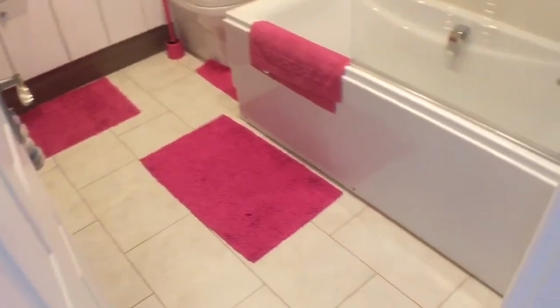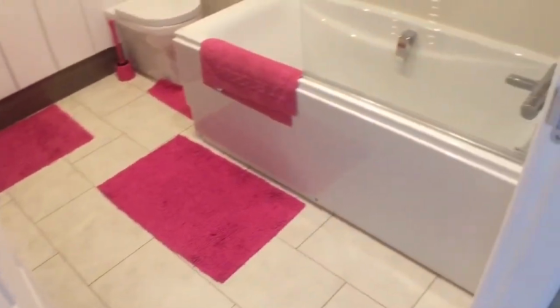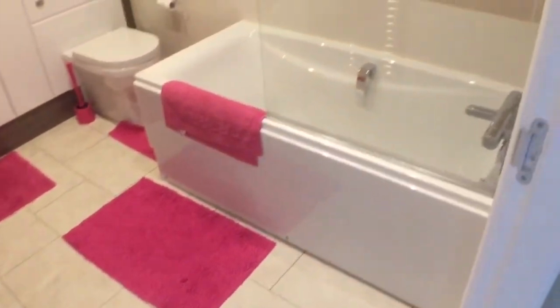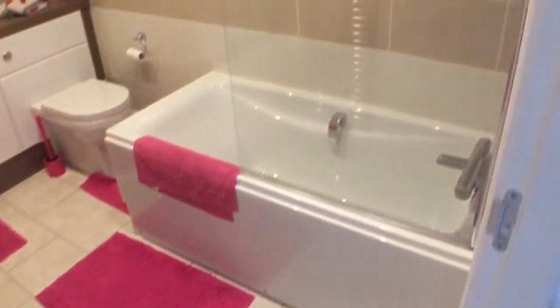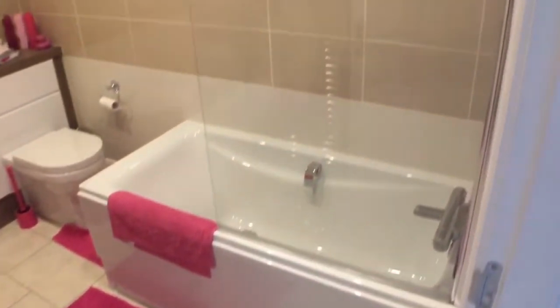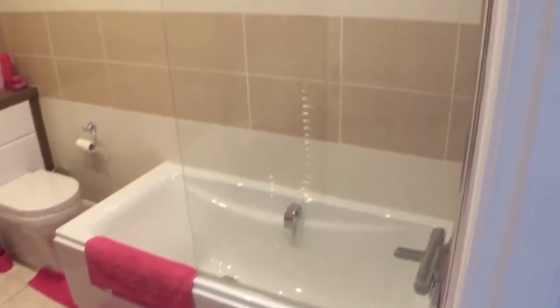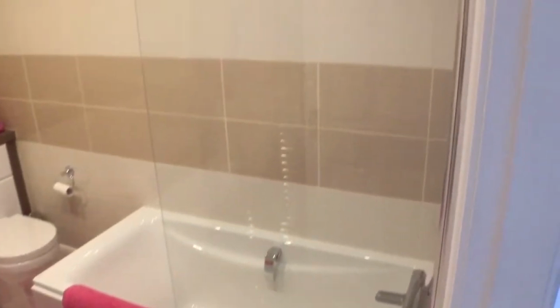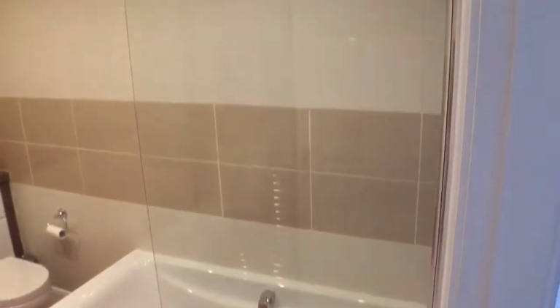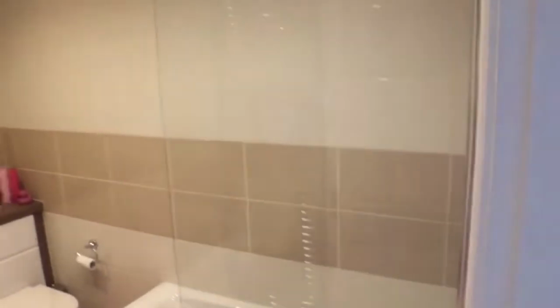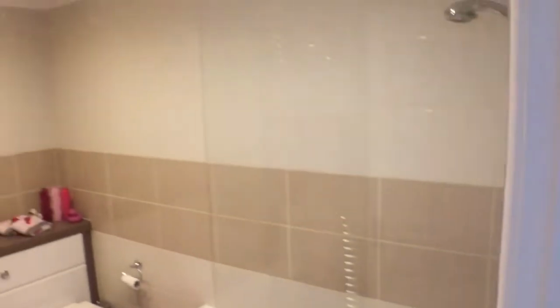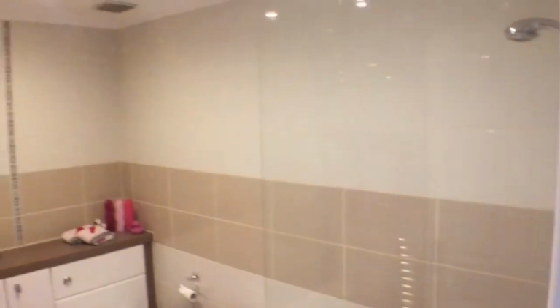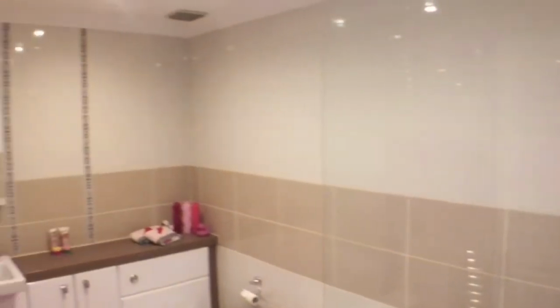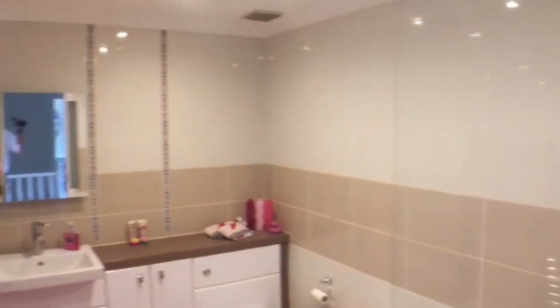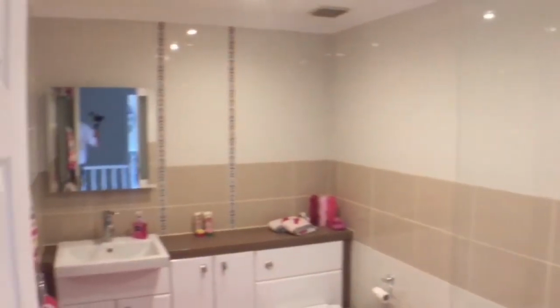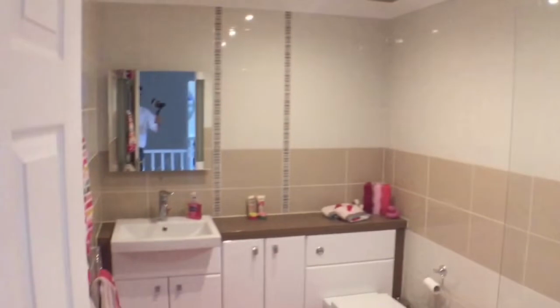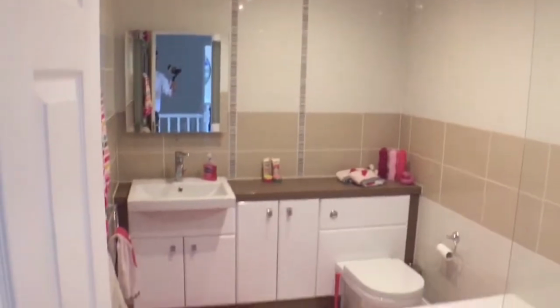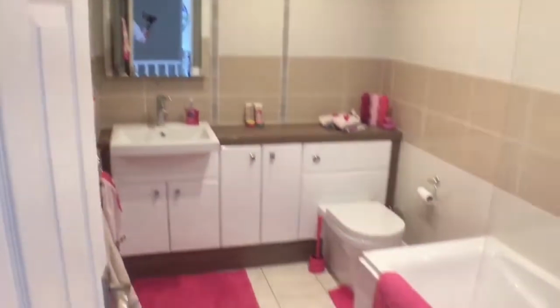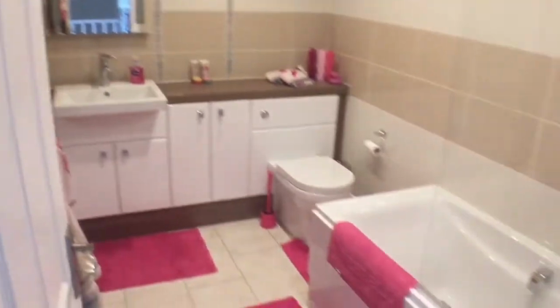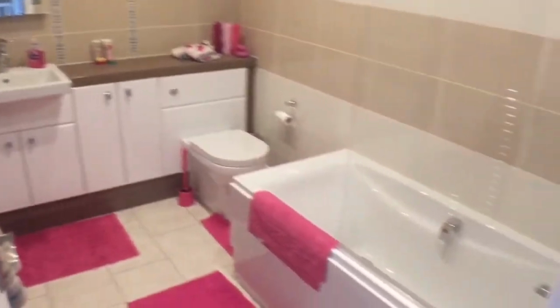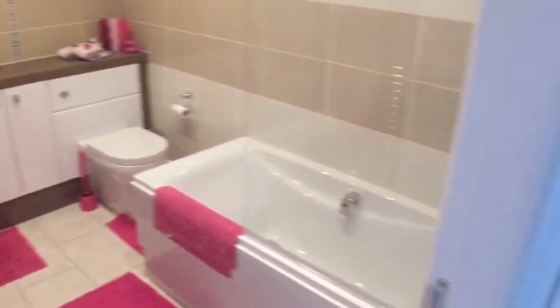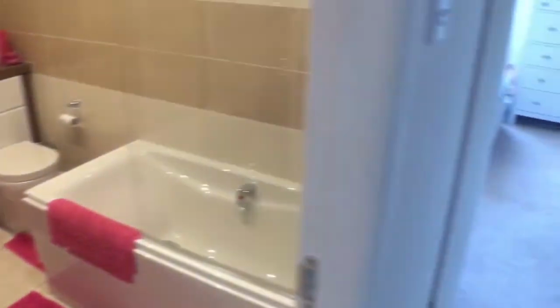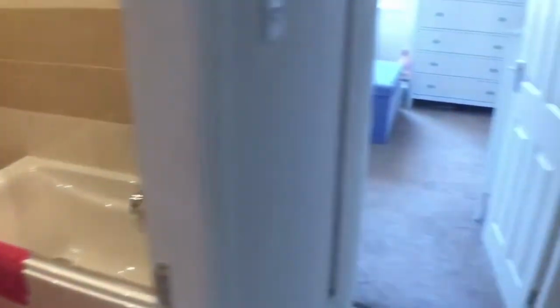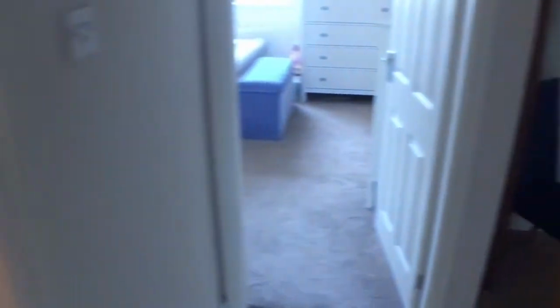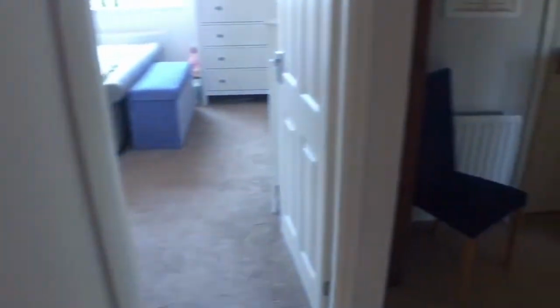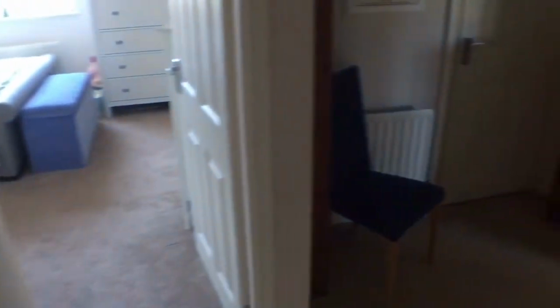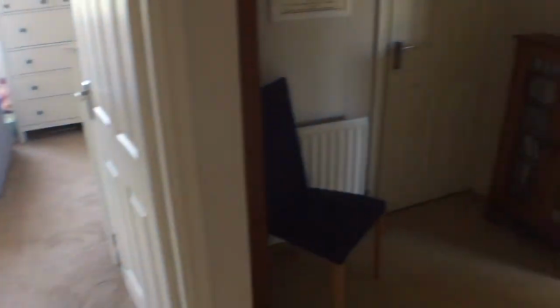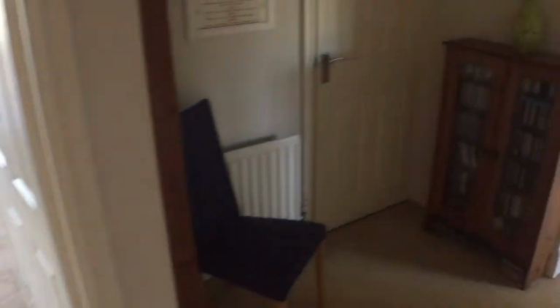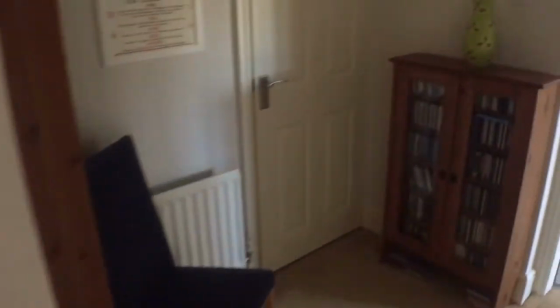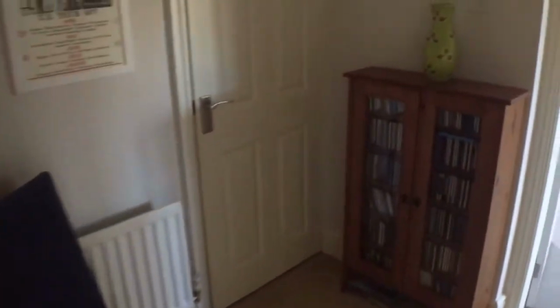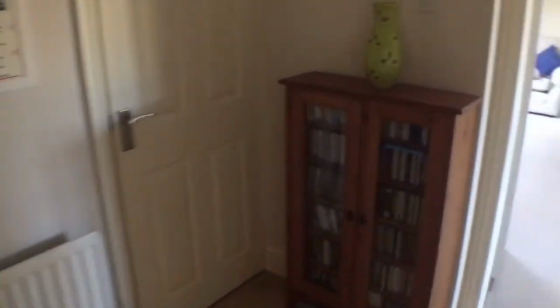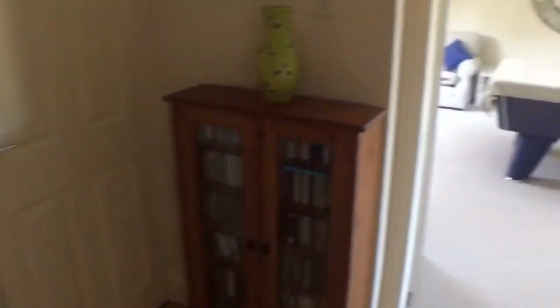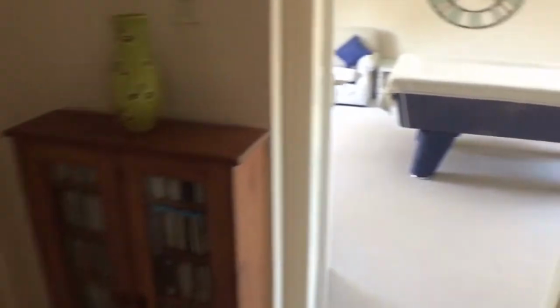The family bathroom is again beautifully appointed — not a thing you need to do in there — and offers a bath with shower attachment over.